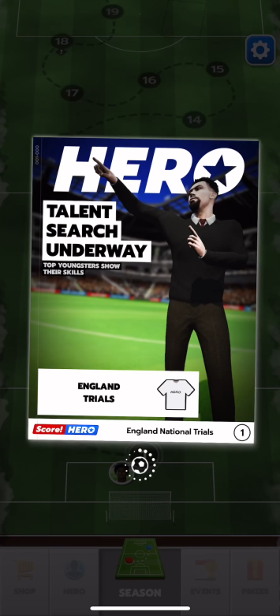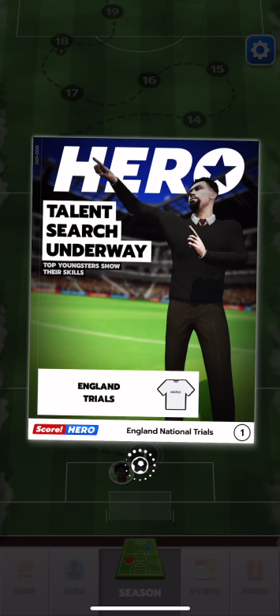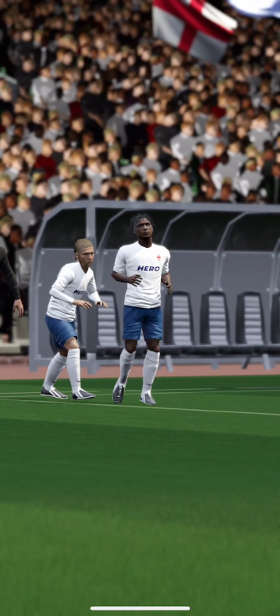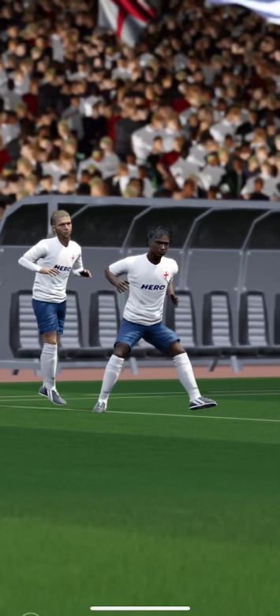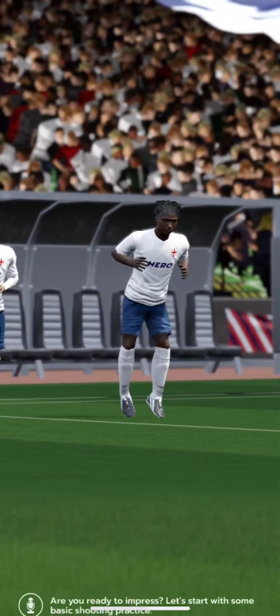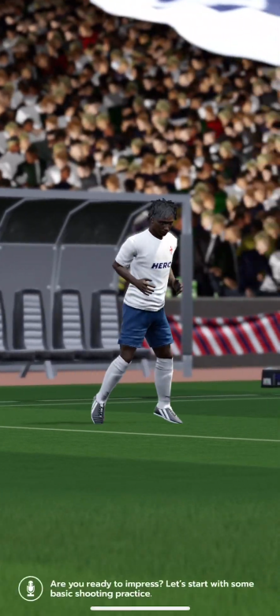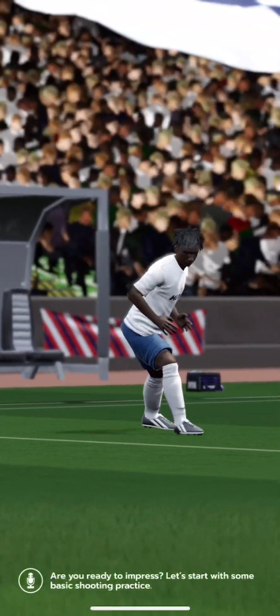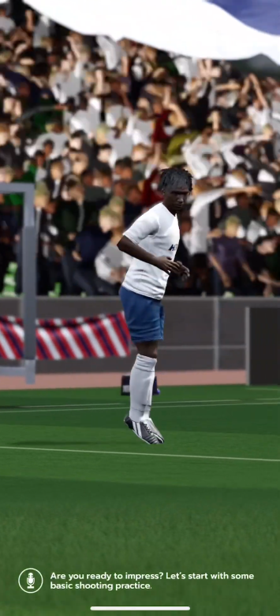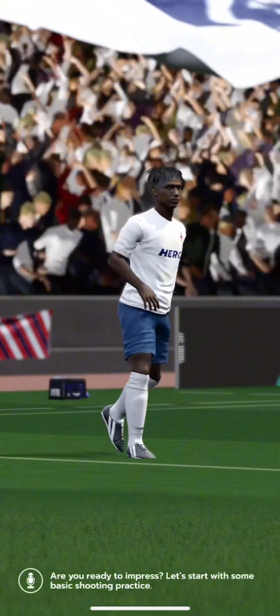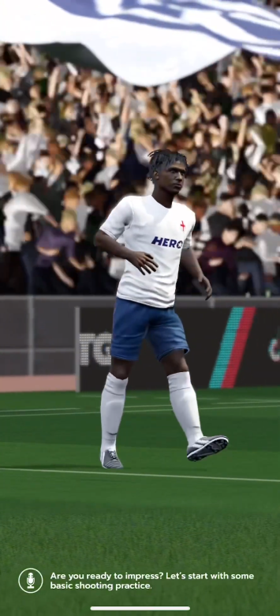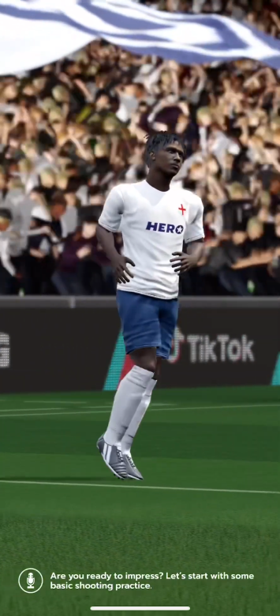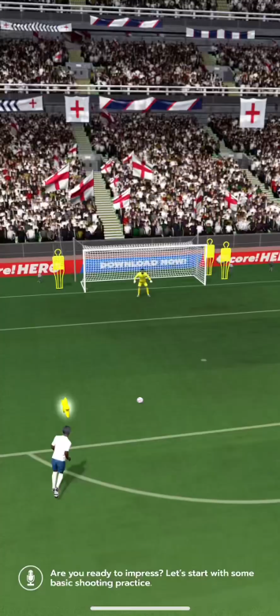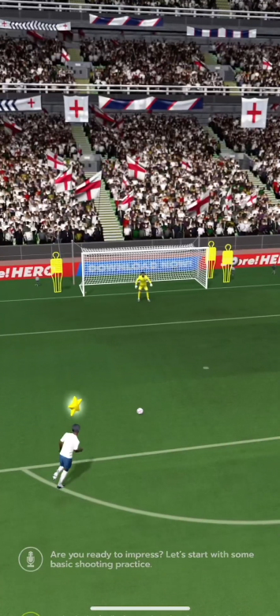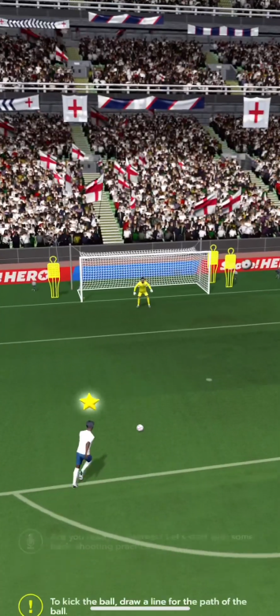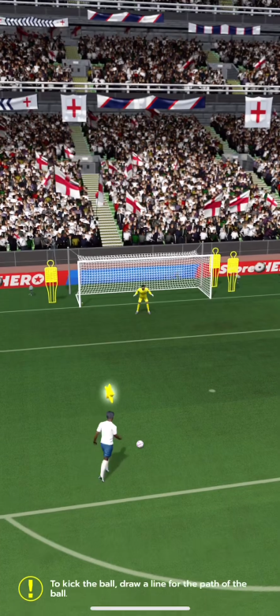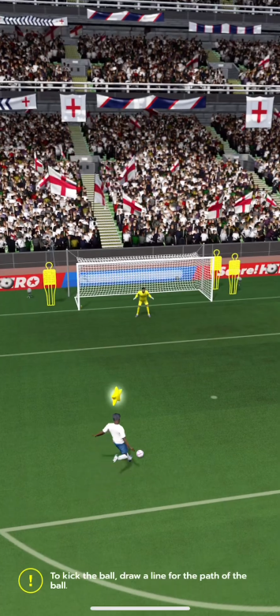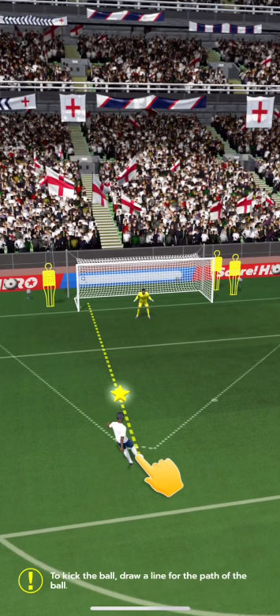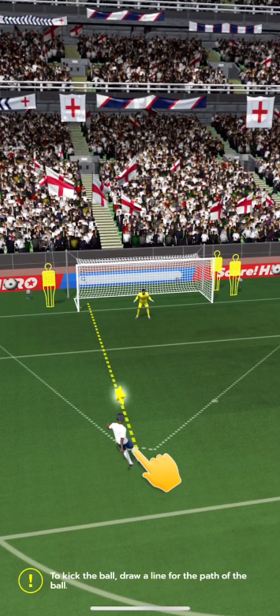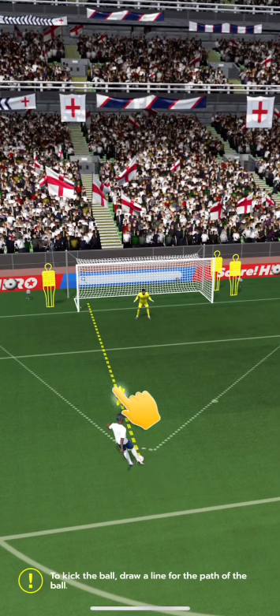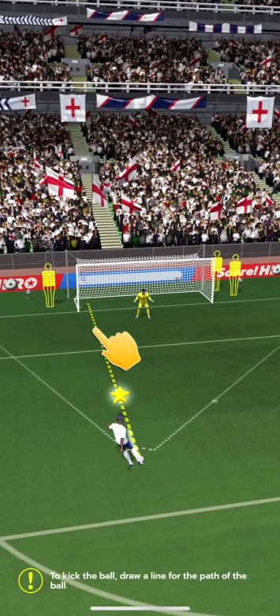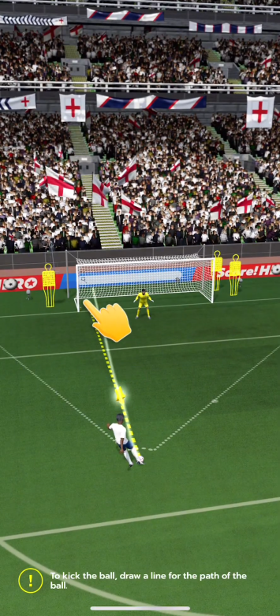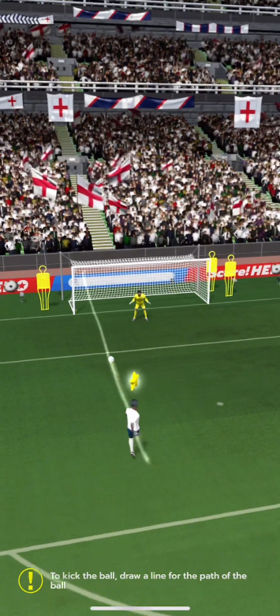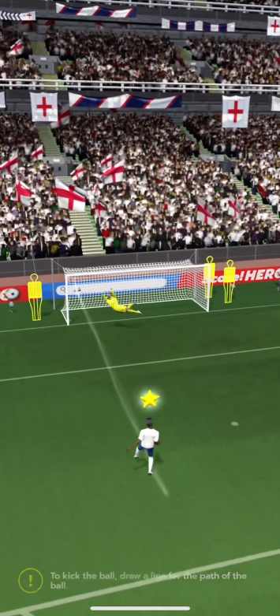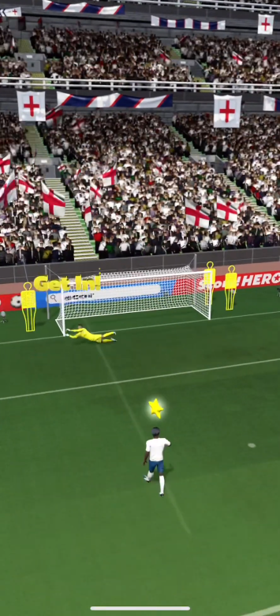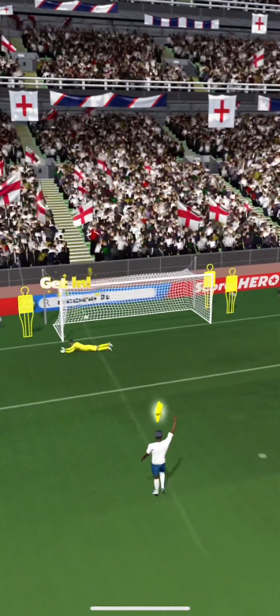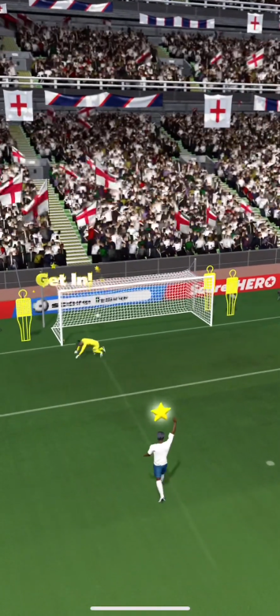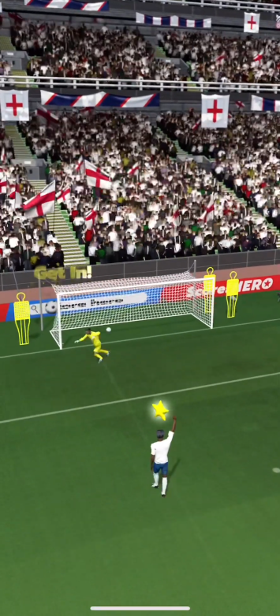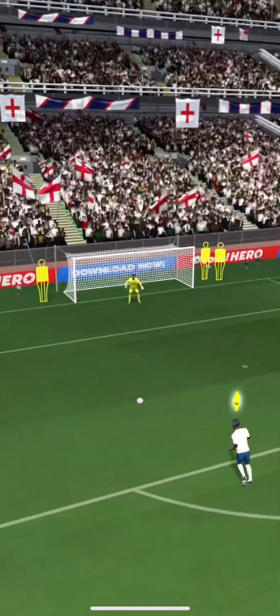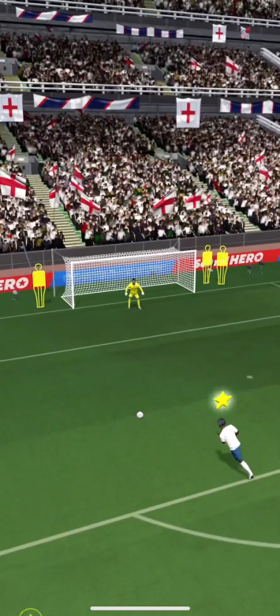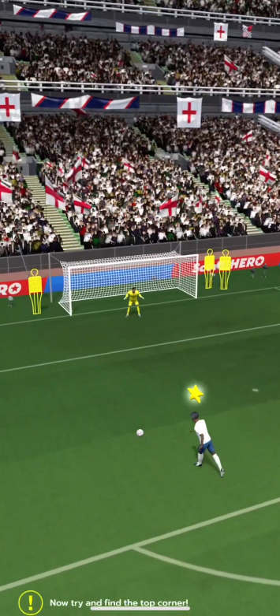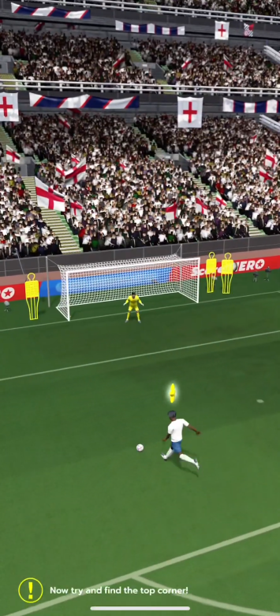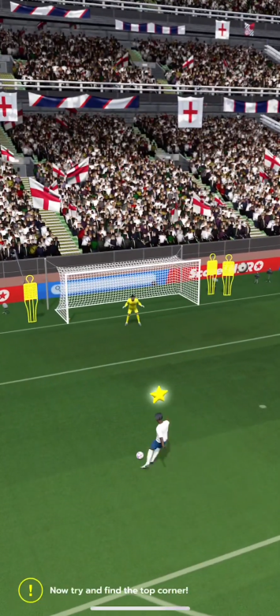Are you ready to impress? Let's start with some basic shooting practice. To kick the ball, draw a line for the path of the perfectly executed shot. Now try and find the top corner.